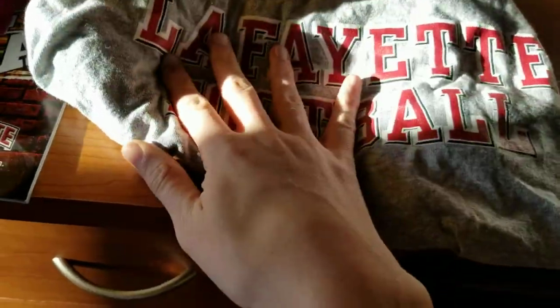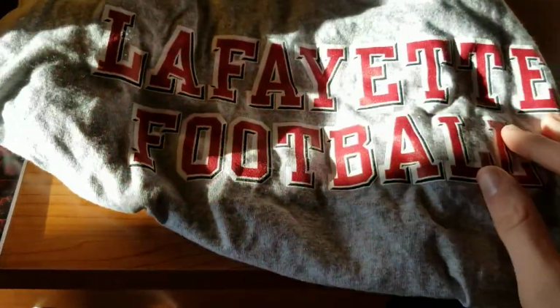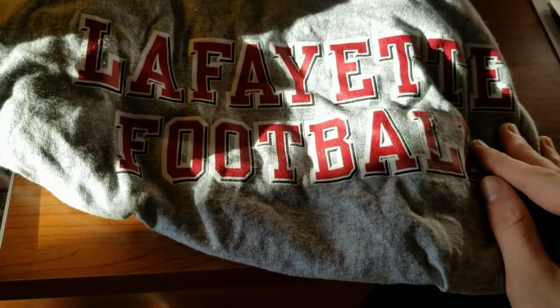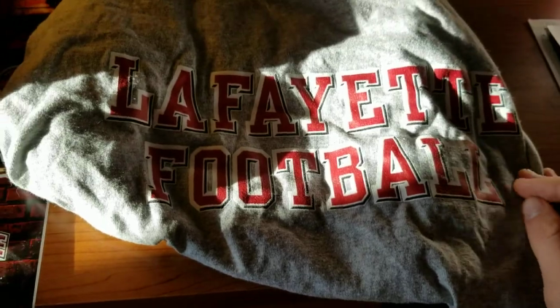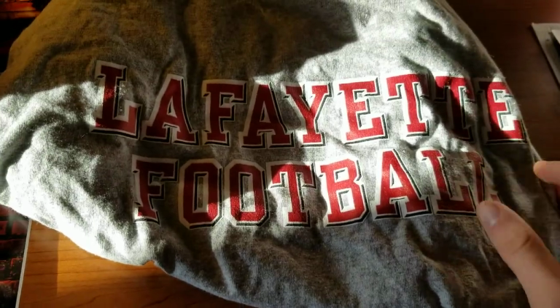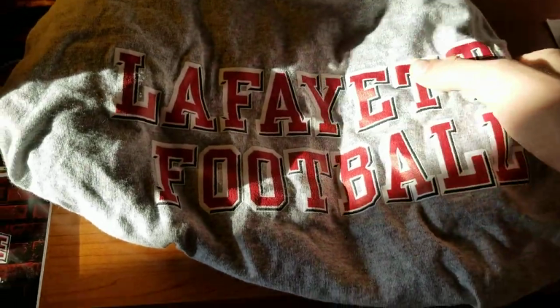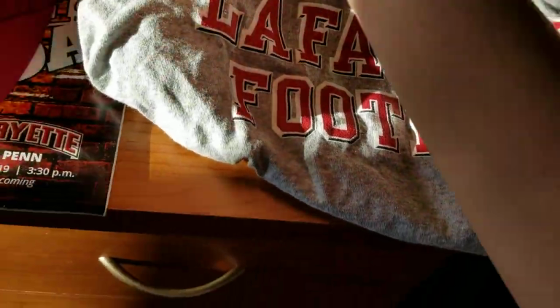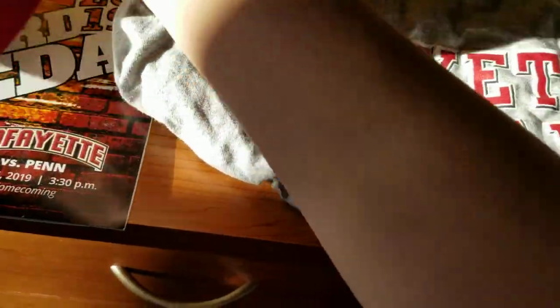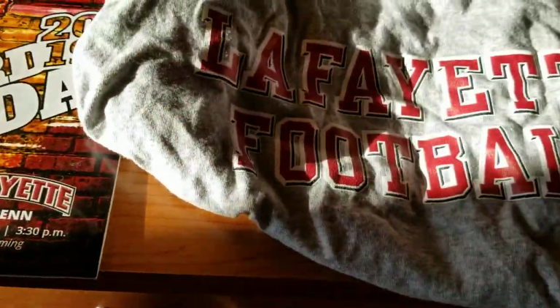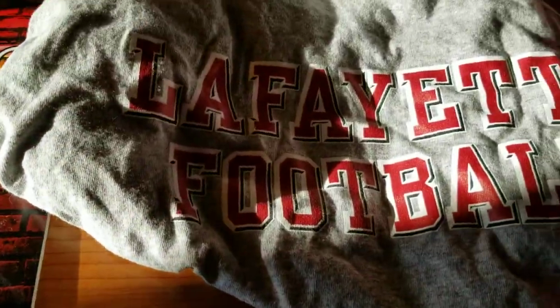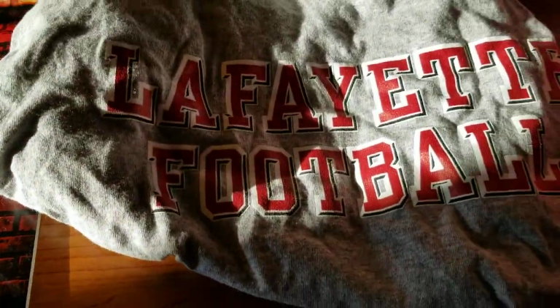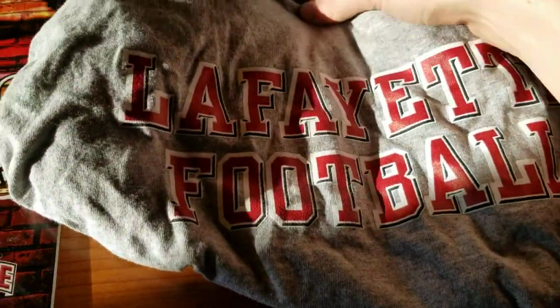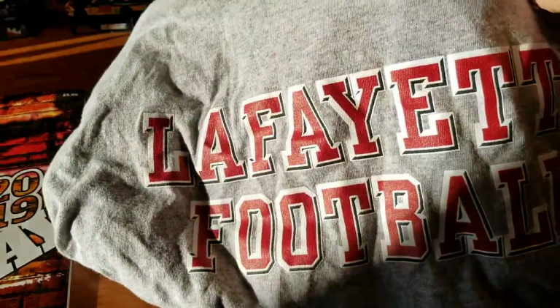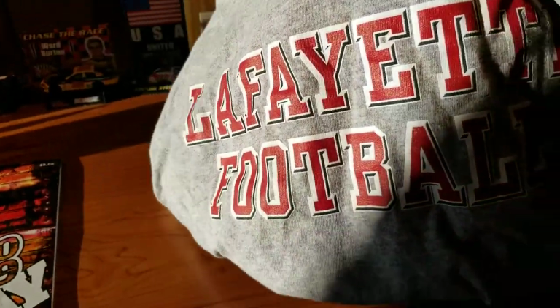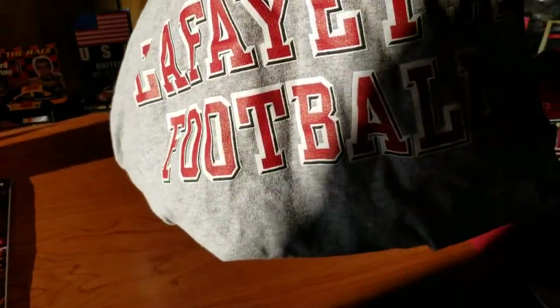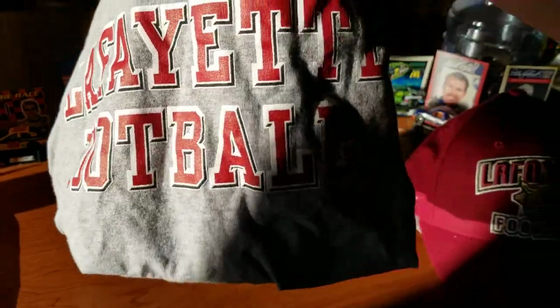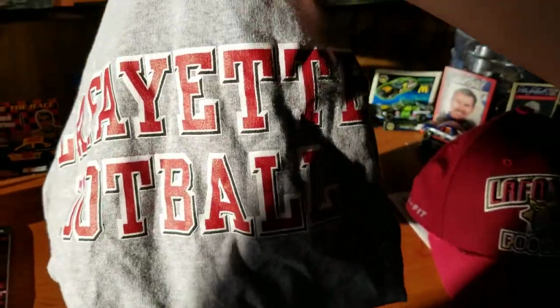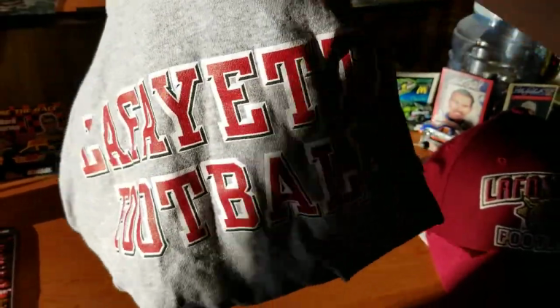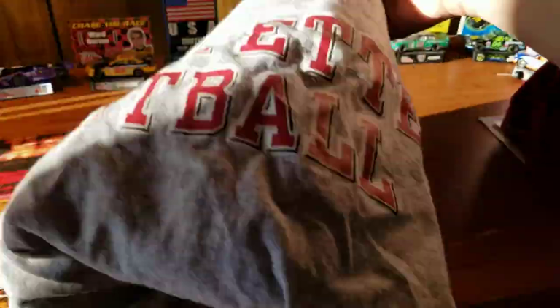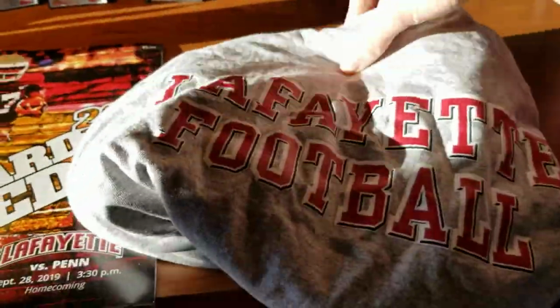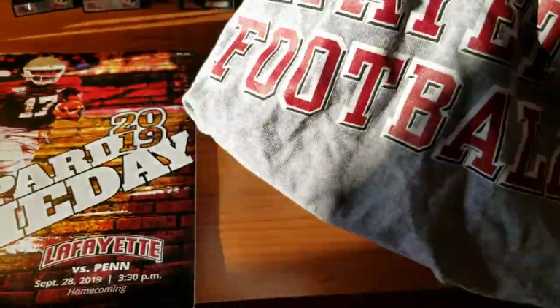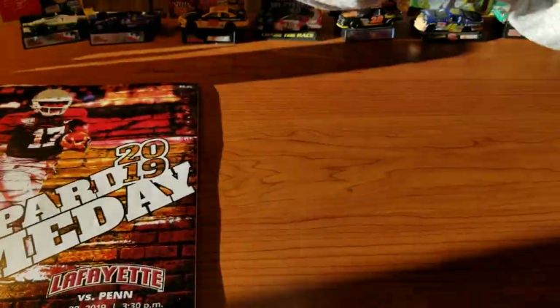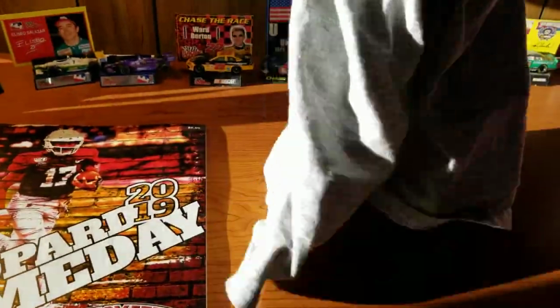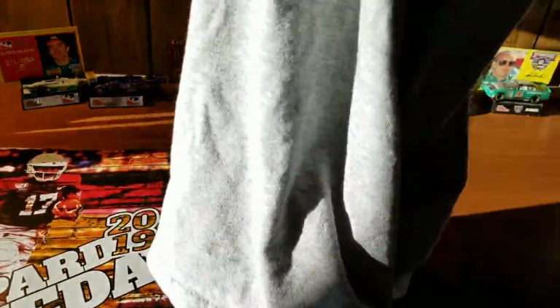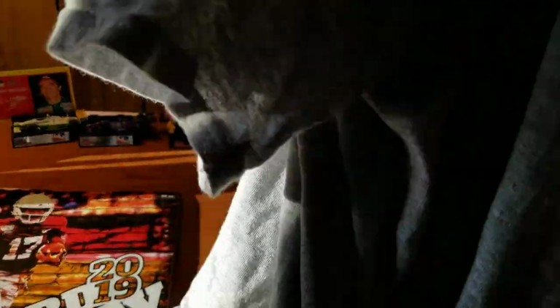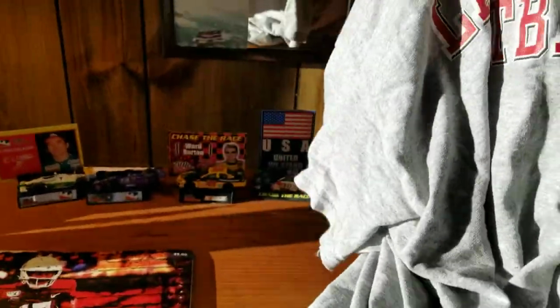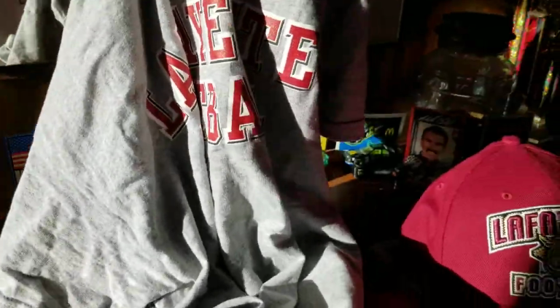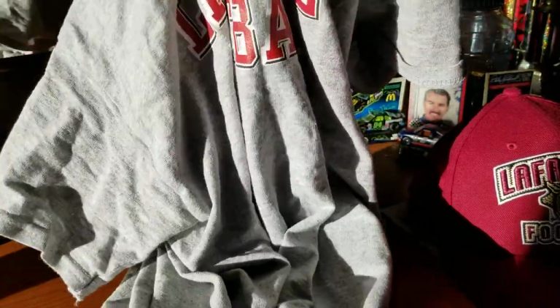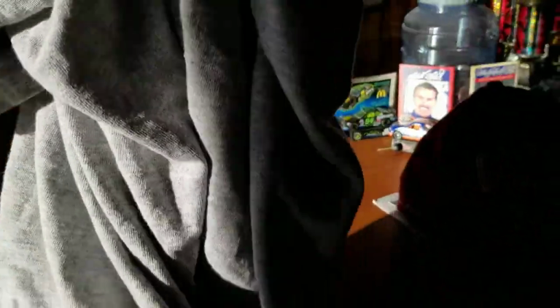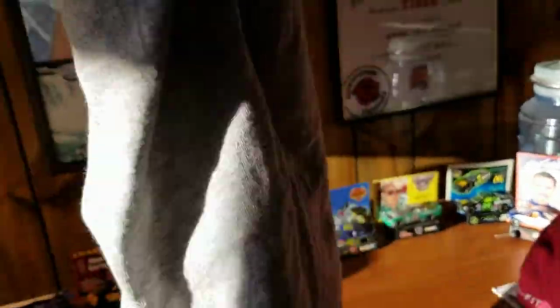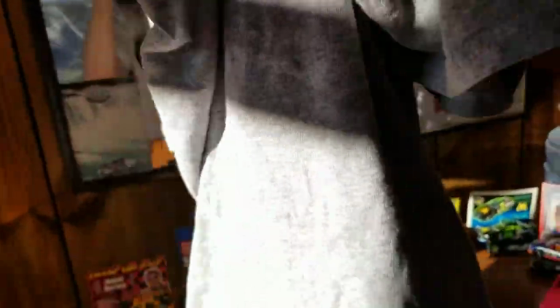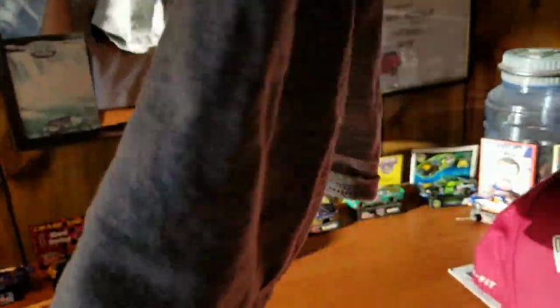And this is the shirt that I got. Pretty plain and simple — just Lafayette football in red letters with a white outline on a gray shirt. Really, there's nothing else on it, nothing on the back or anything.